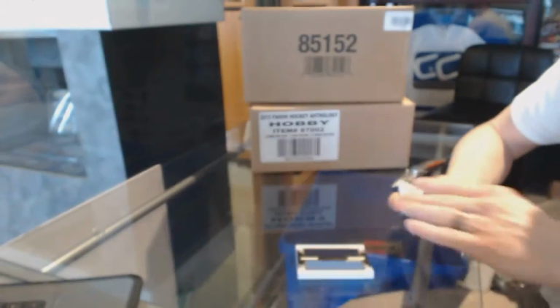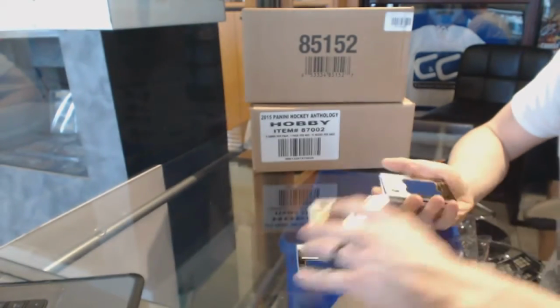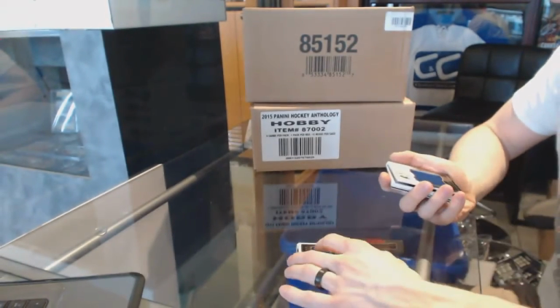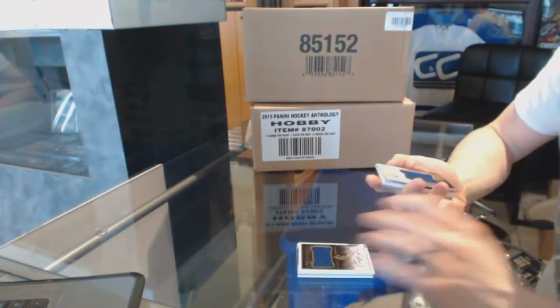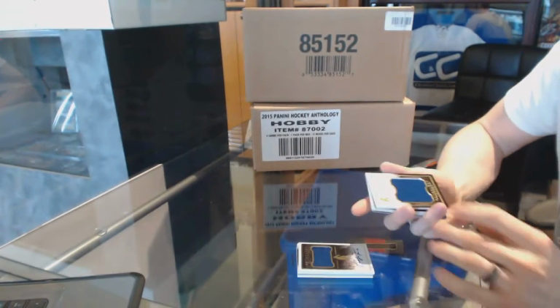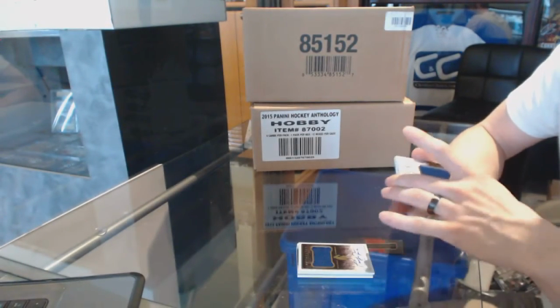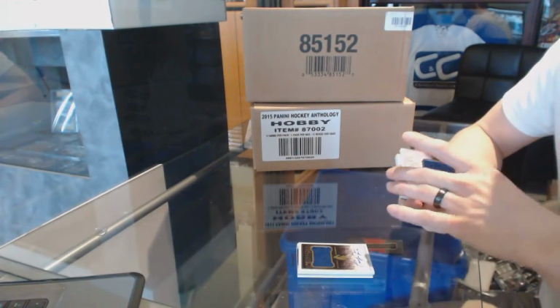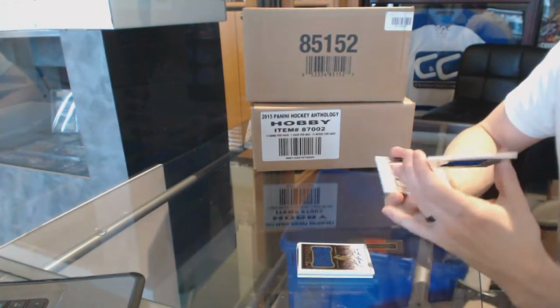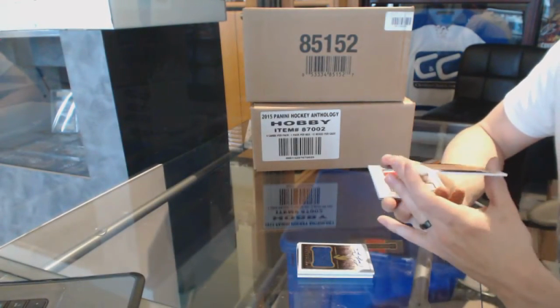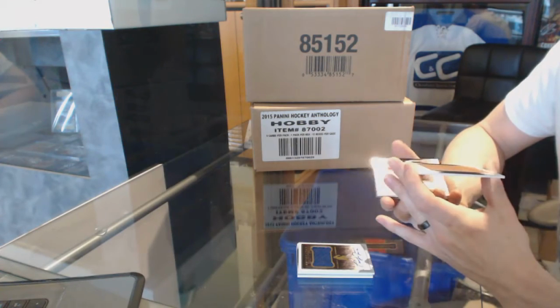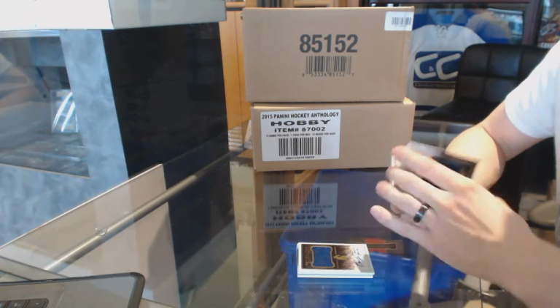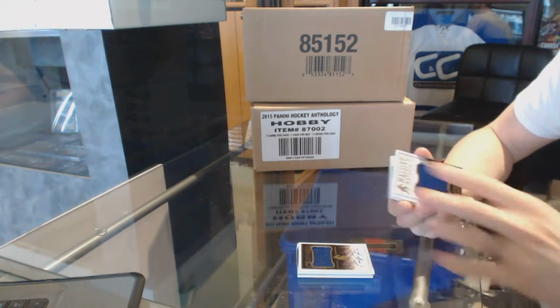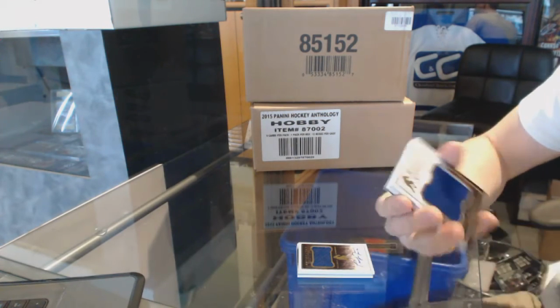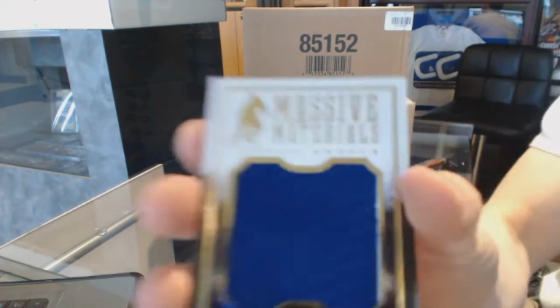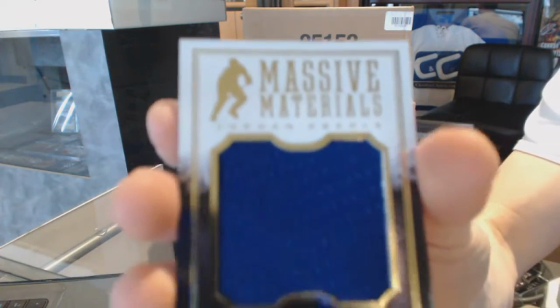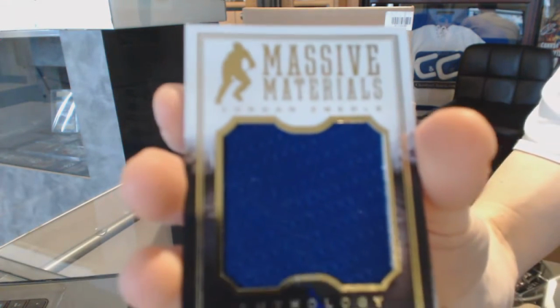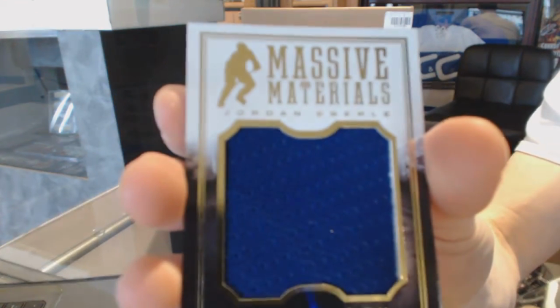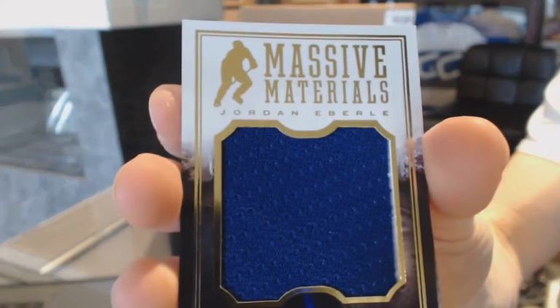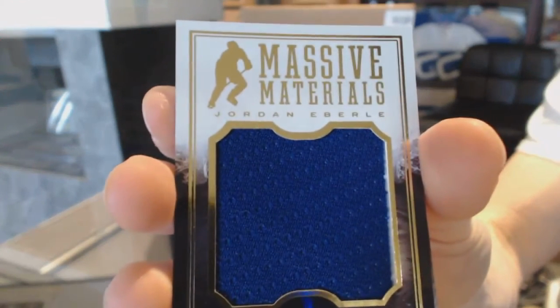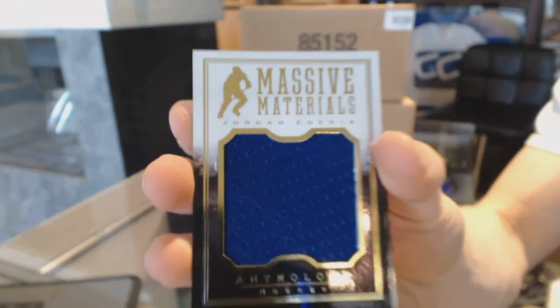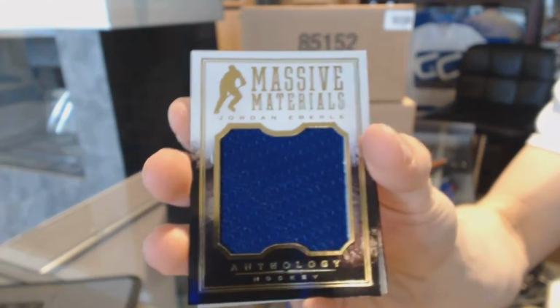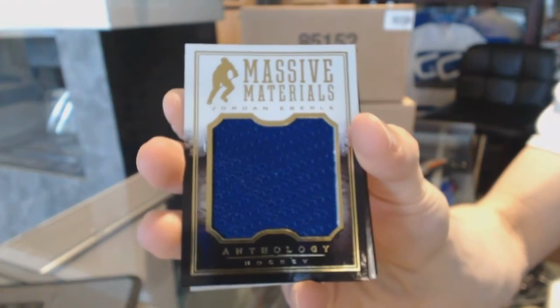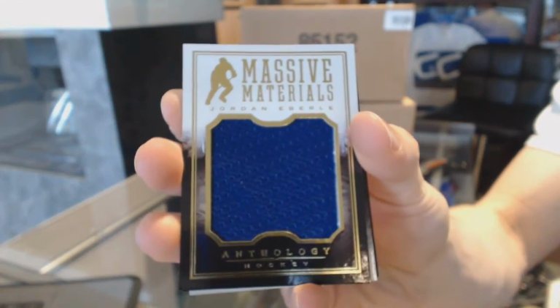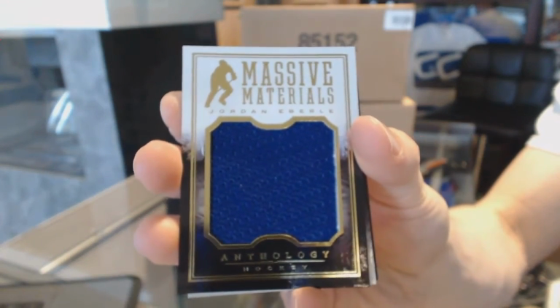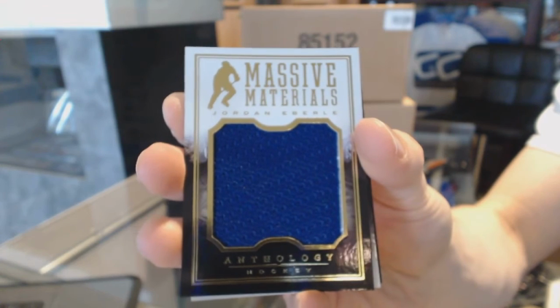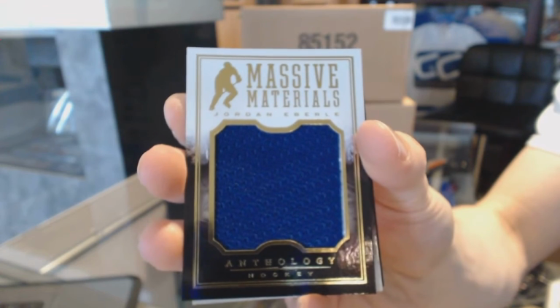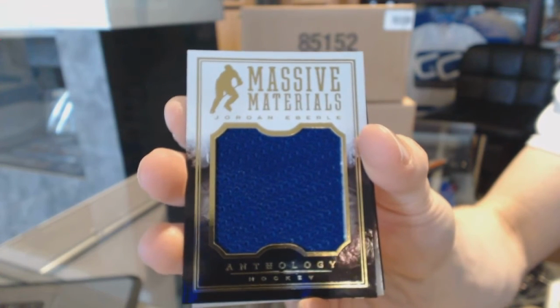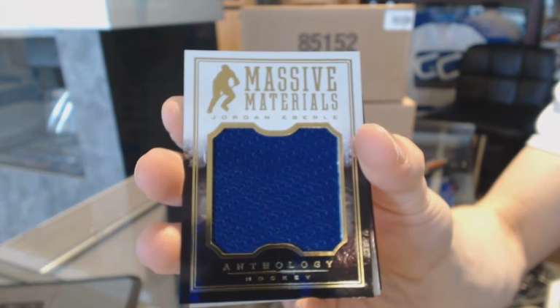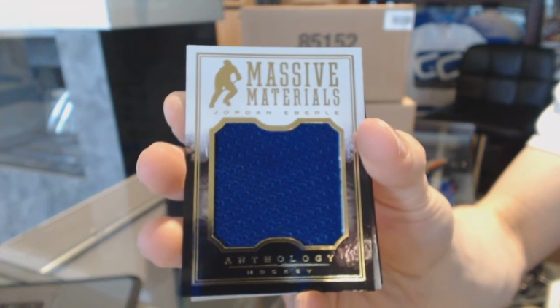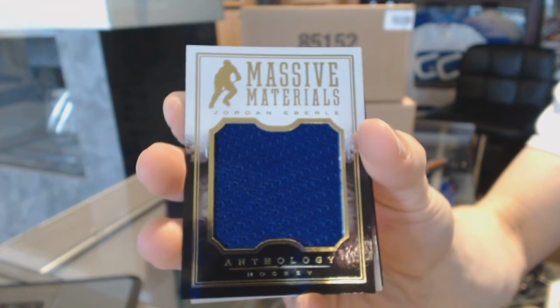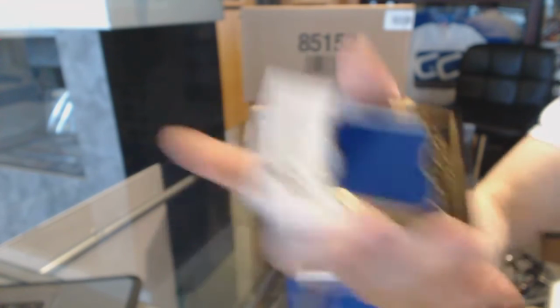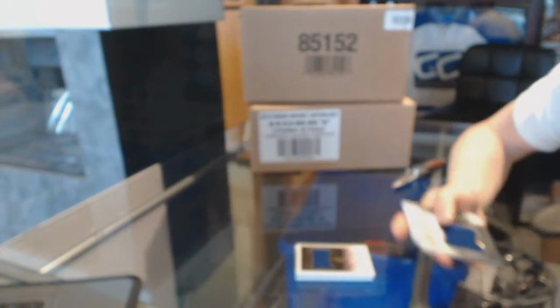Massive materials, numbered to 175, Jordan Eberle.